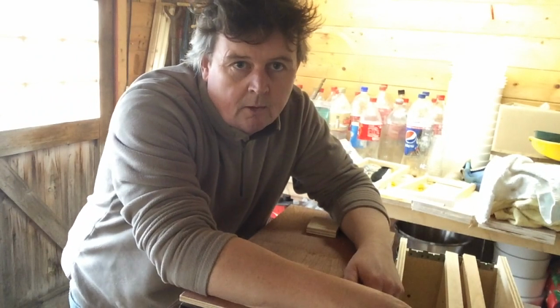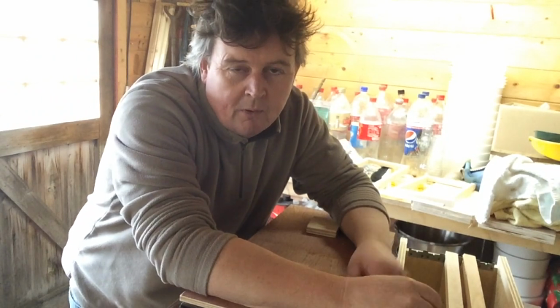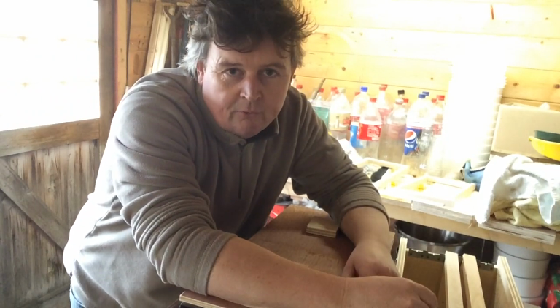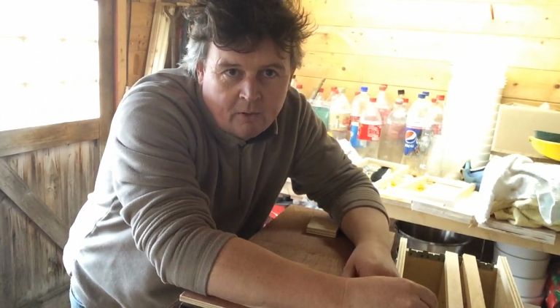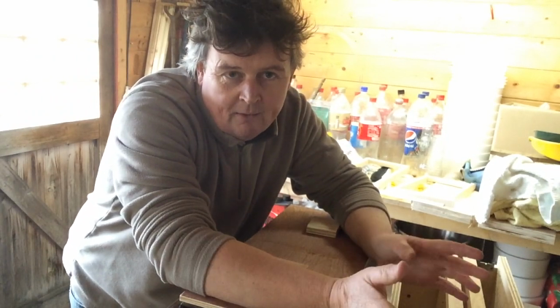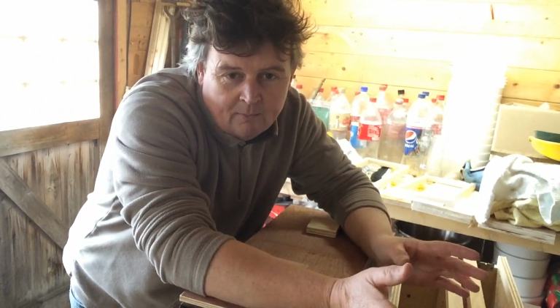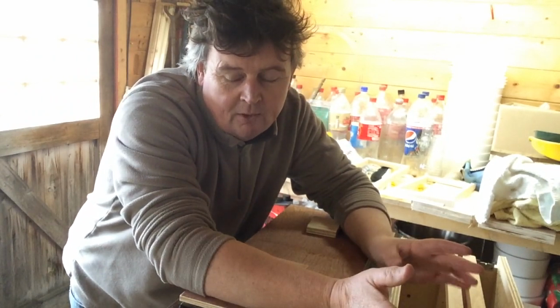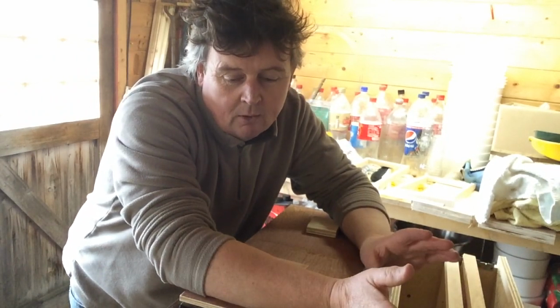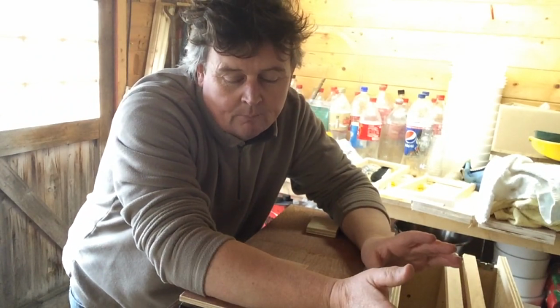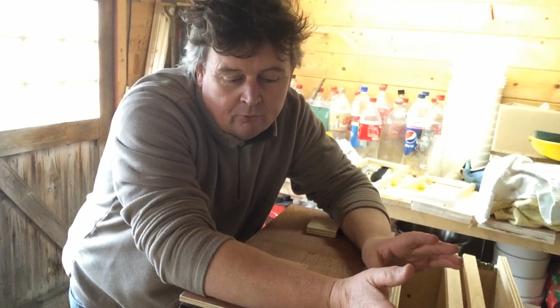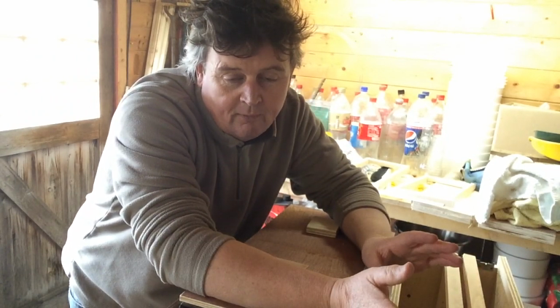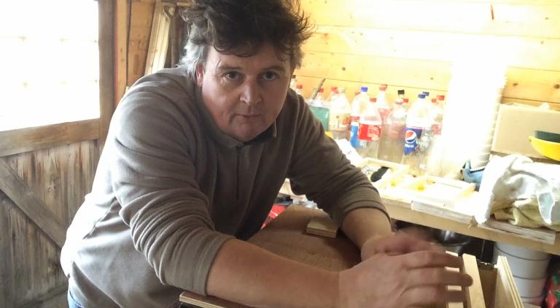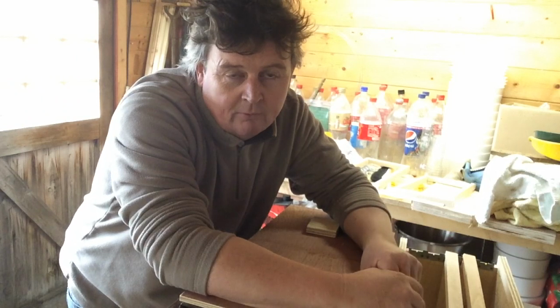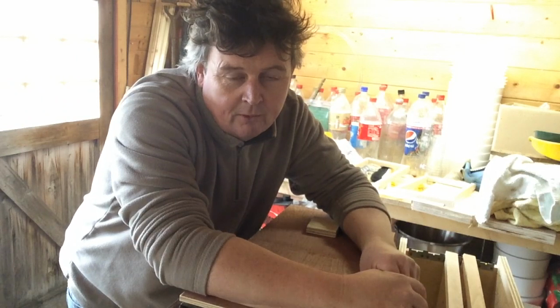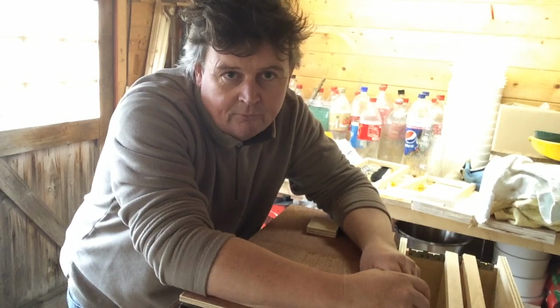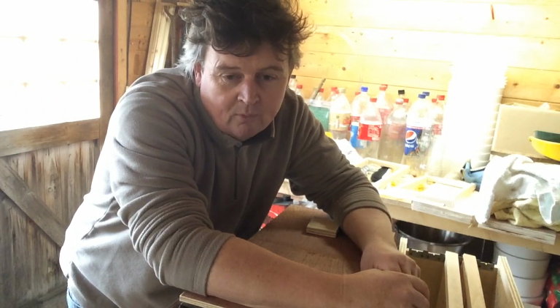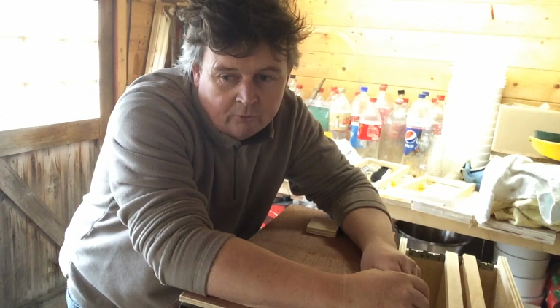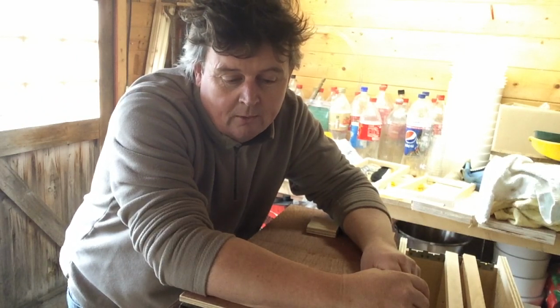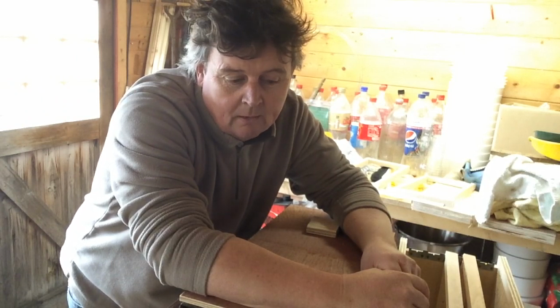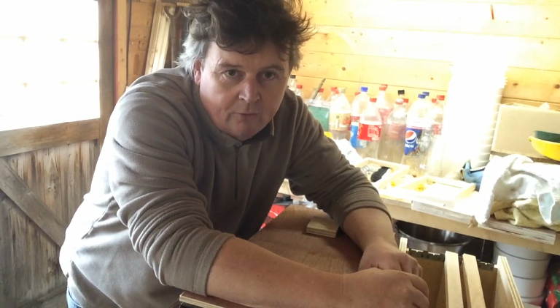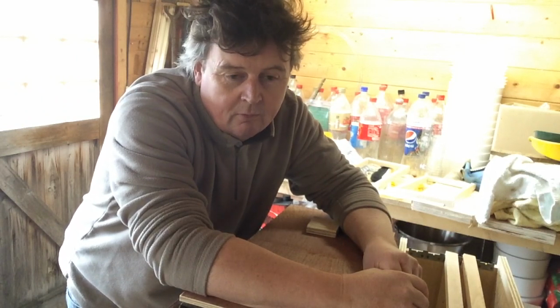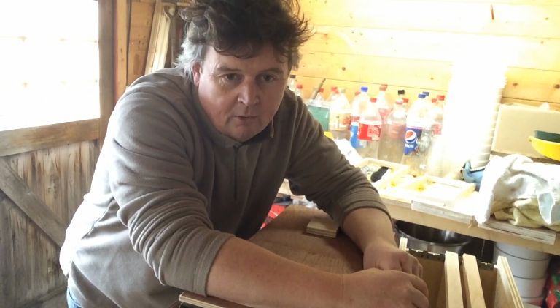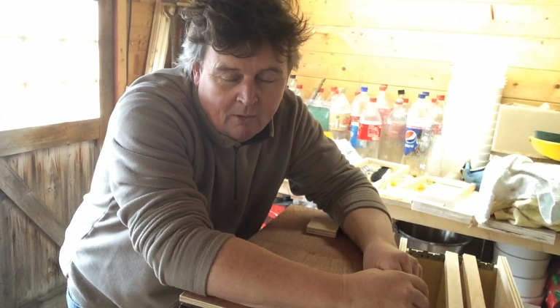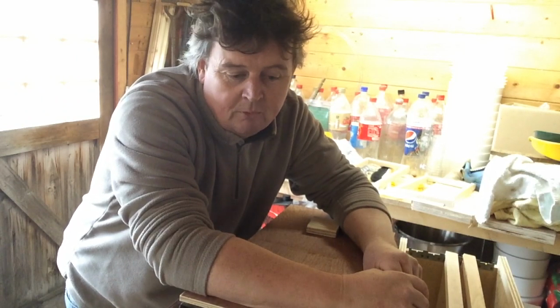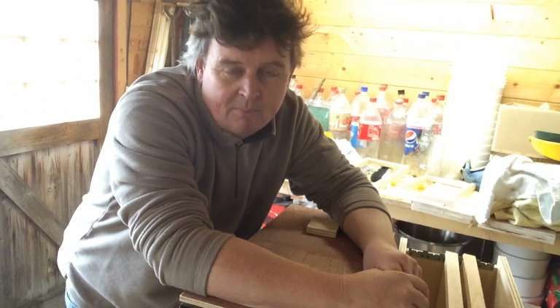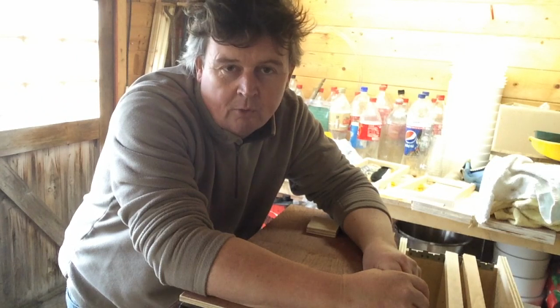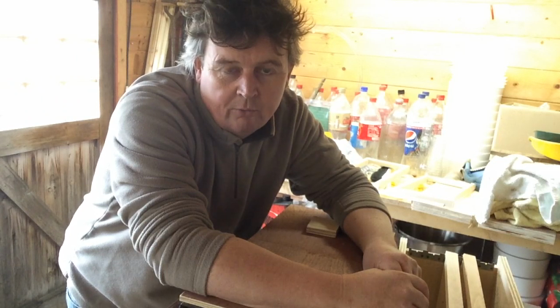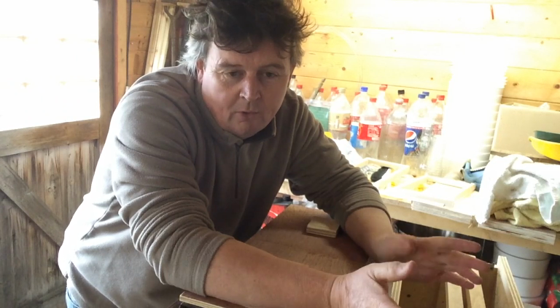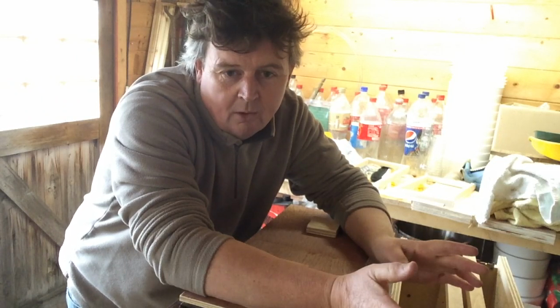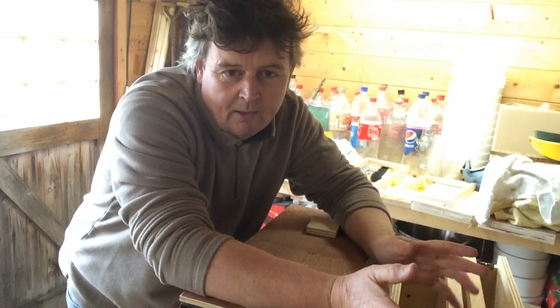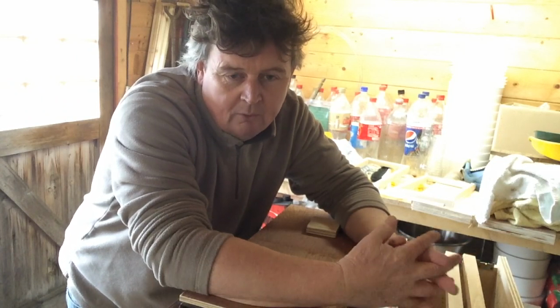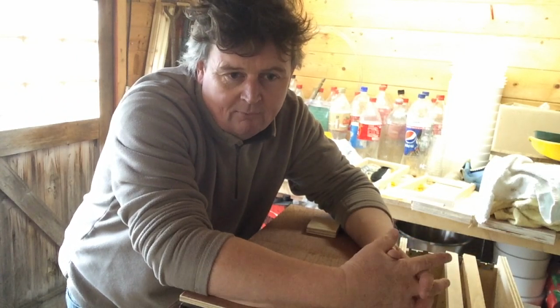Hello there, welcome back to my shed in Brittany. It's February the 9th 2015. We've just had a little bit of winter, a little bit of snow, not much, but generally miserable cold. It's now been cold and clear, which is just lovely.